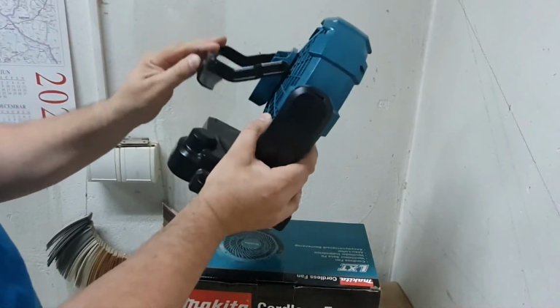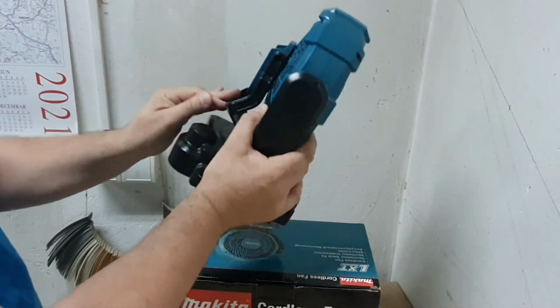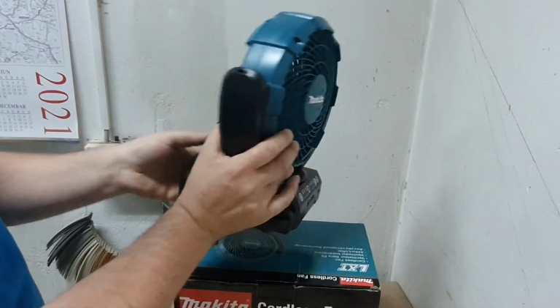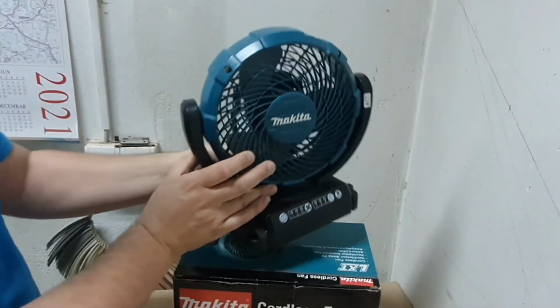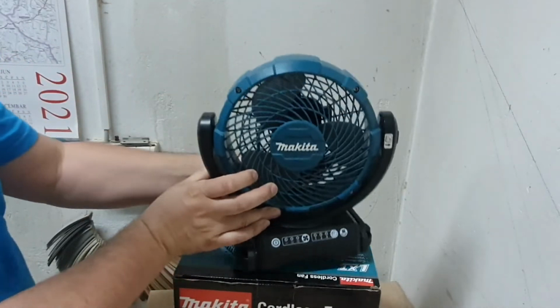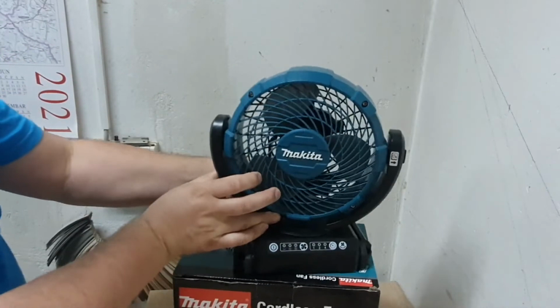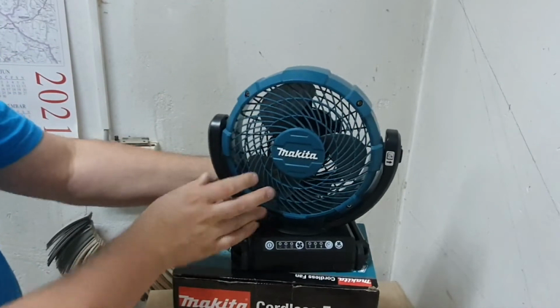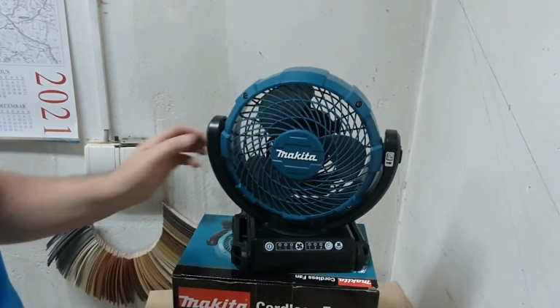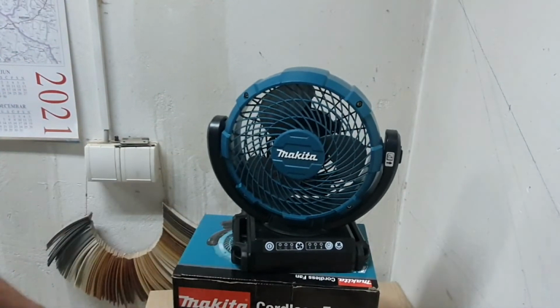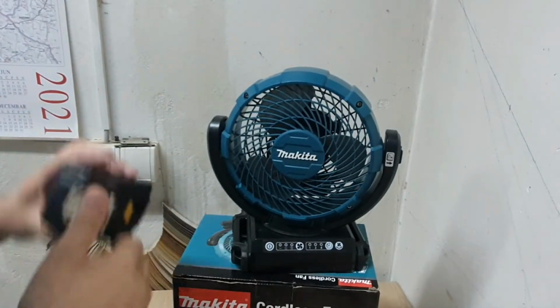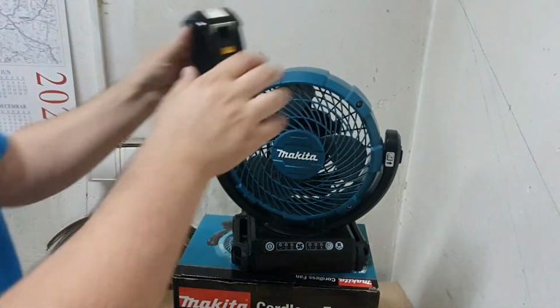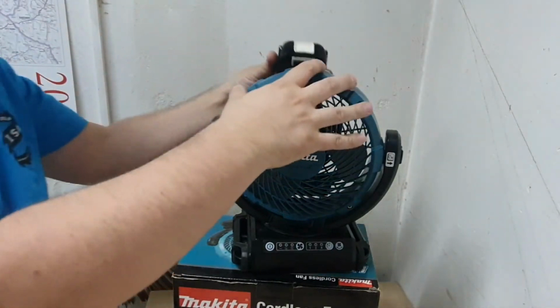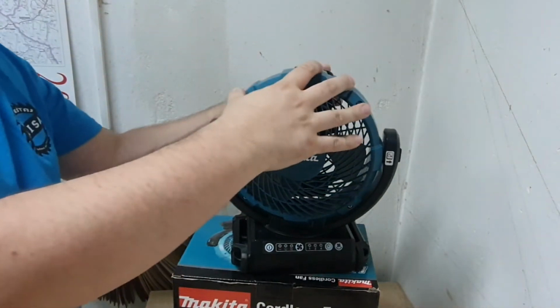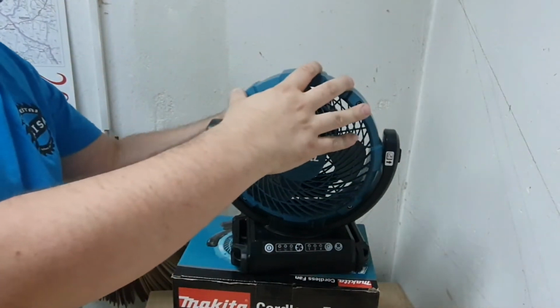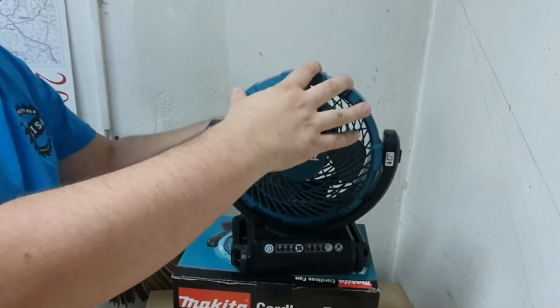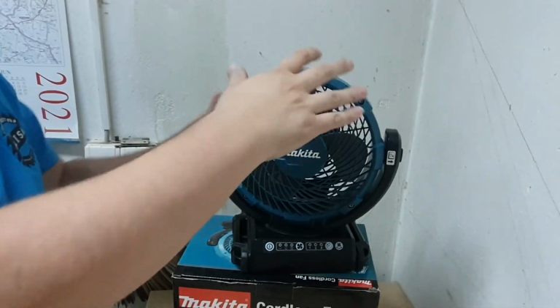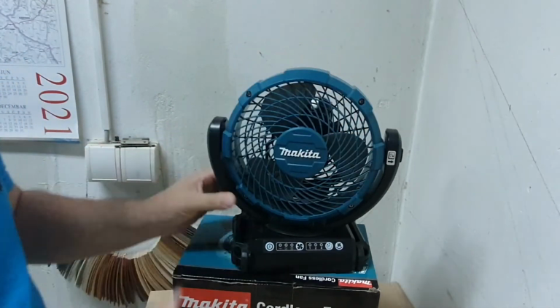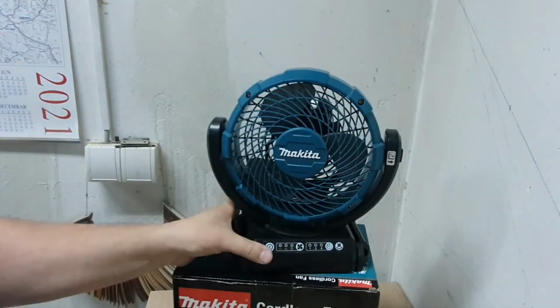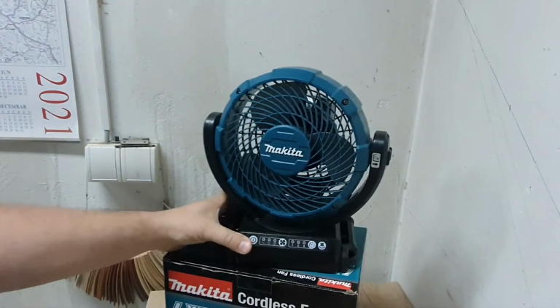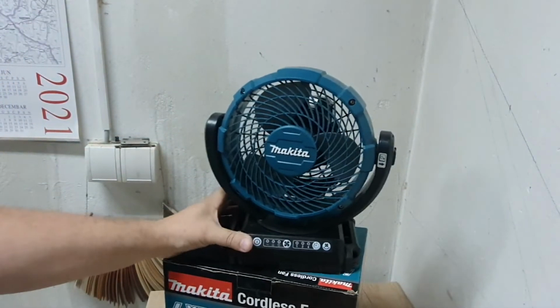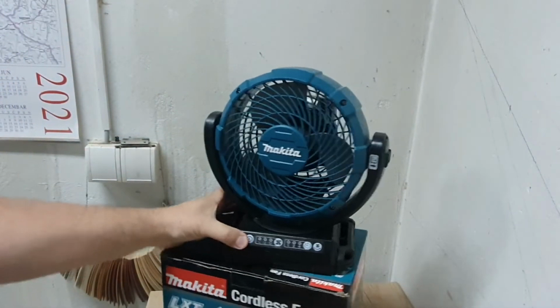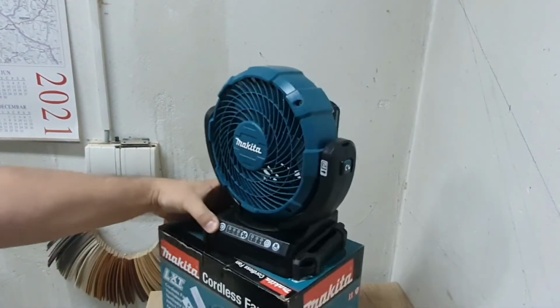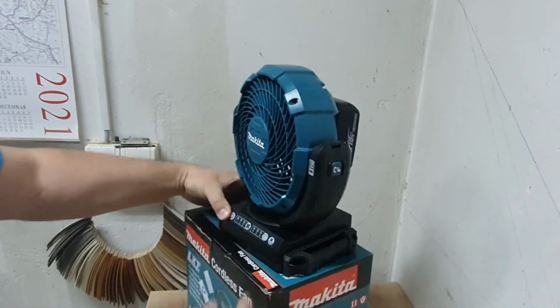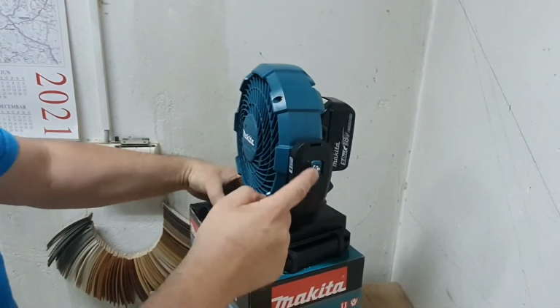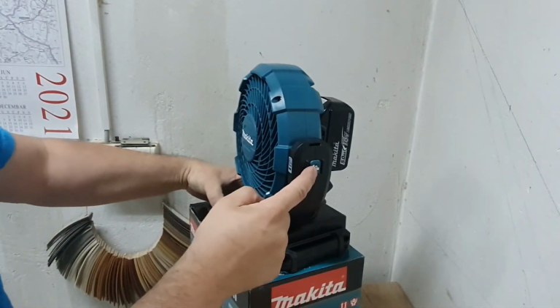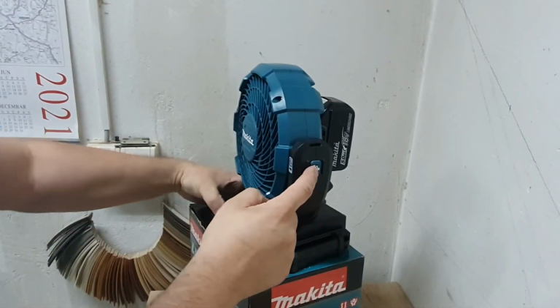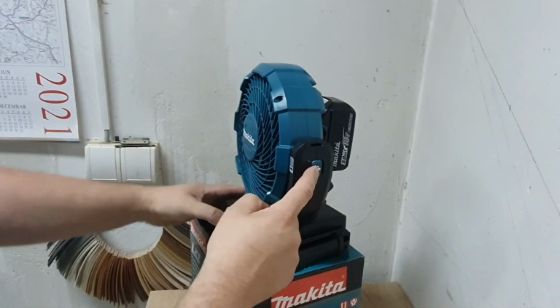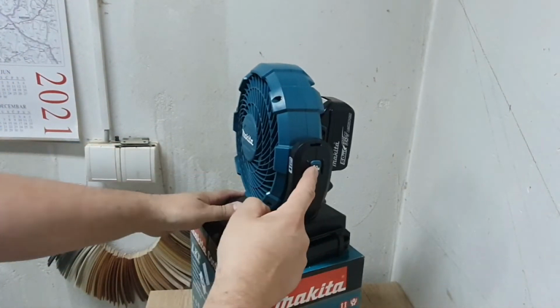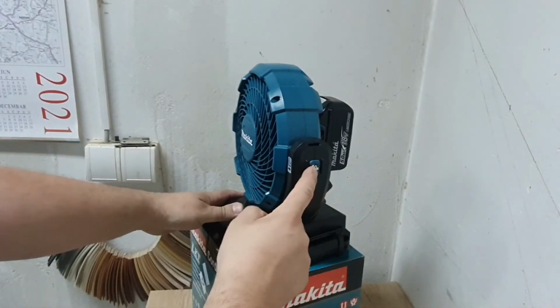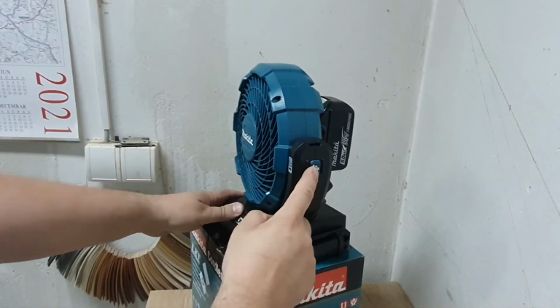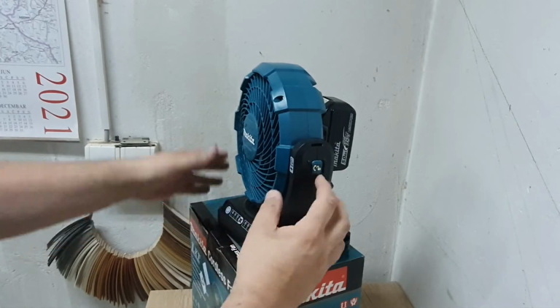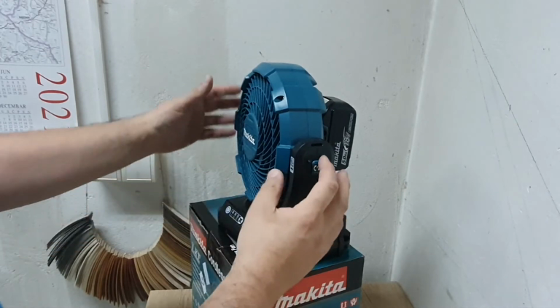Zamislite da možete da zakačite ovako nešto, tako da može da visi na nečemu — ne mora da stoji. Sa donje strane postoji predviđeno mesto za fiksiranje na stativu. Tu je deklaracija sa svim što treba da znate, DCF102 i tako dalje. Ima četiri gumirane stope, znači neće vam kliziti po mestu gde stoji i neće se oguliti plastika. Sa ove strane postoji dugme sa kojim regulišete nagib — morate da stisnete da biste oborili glavu.